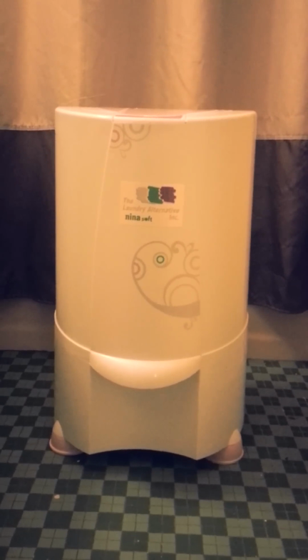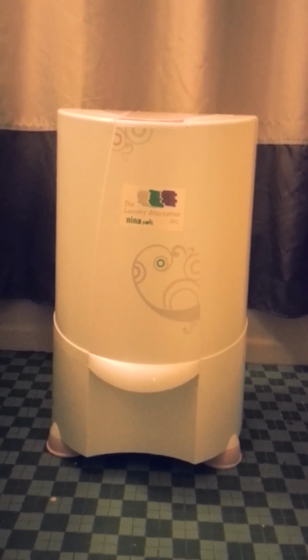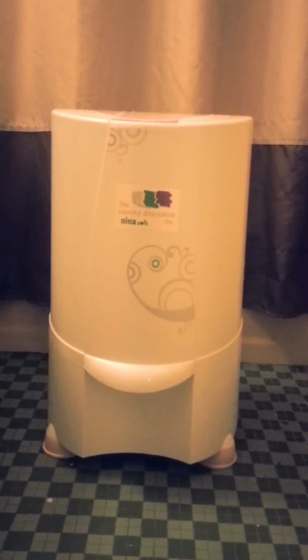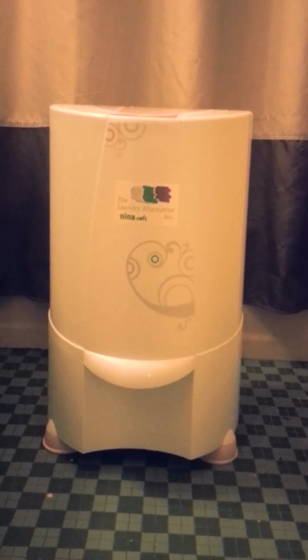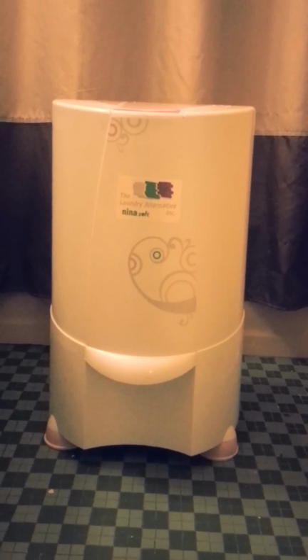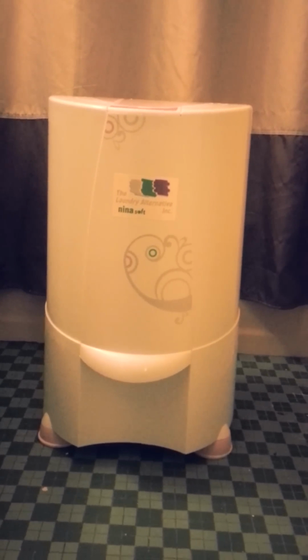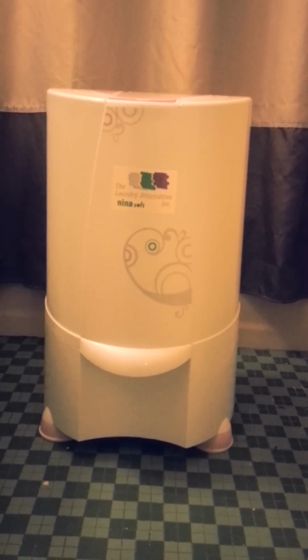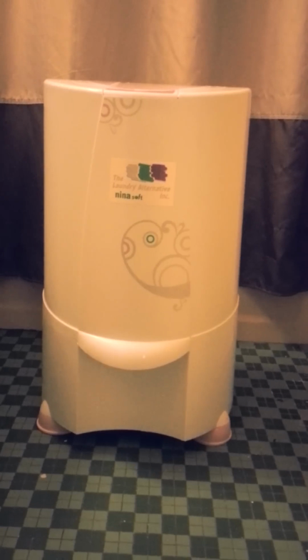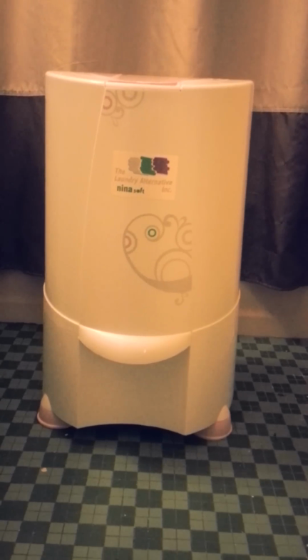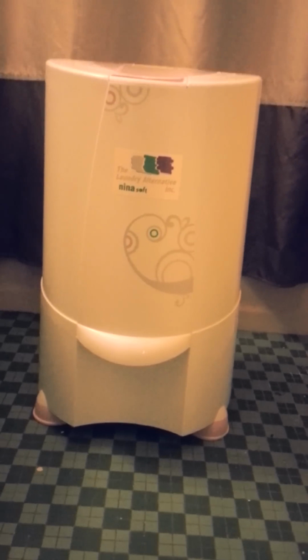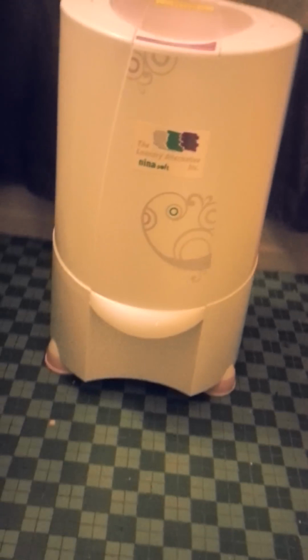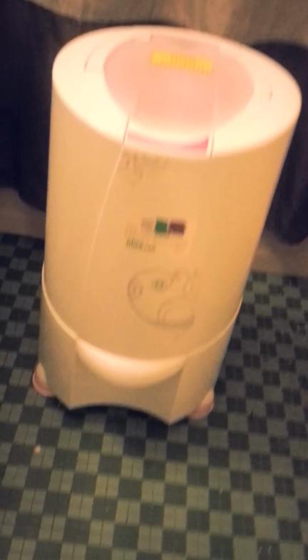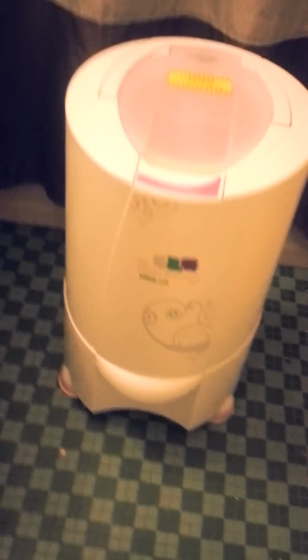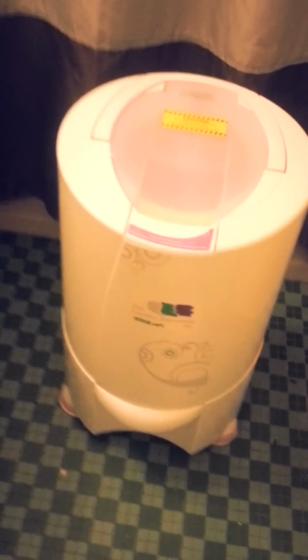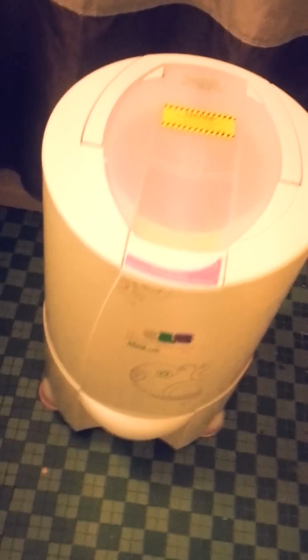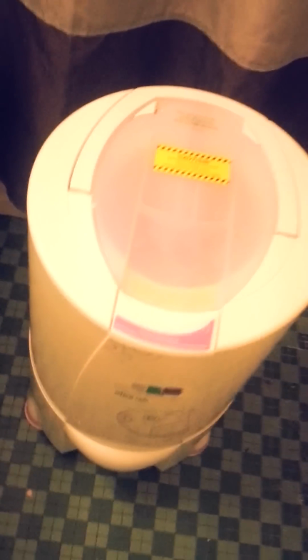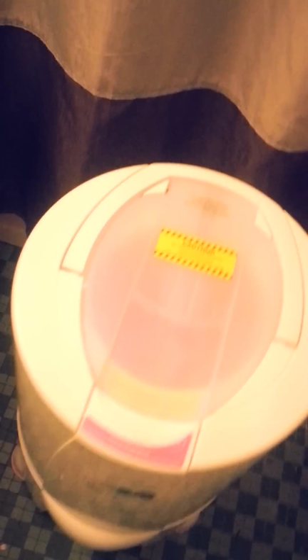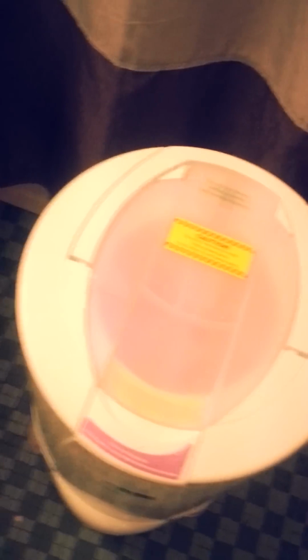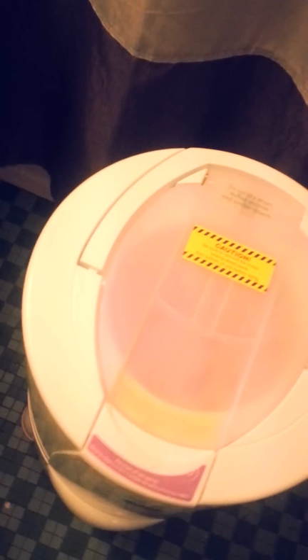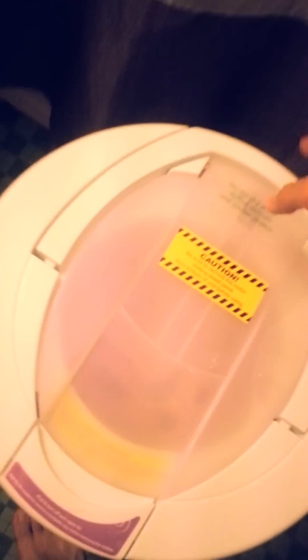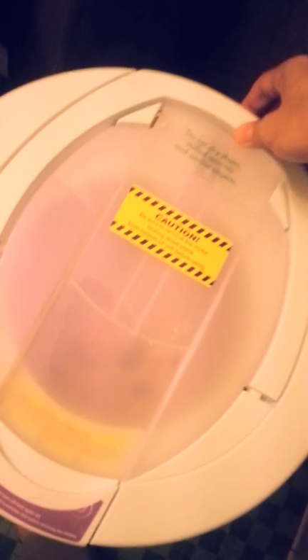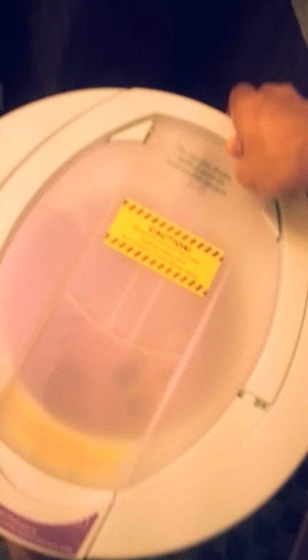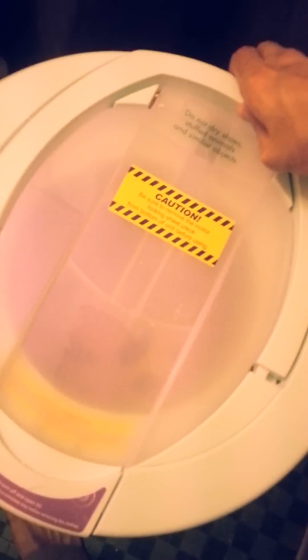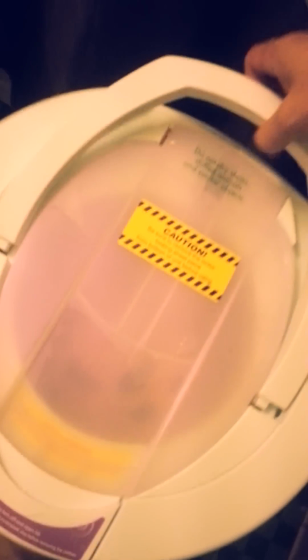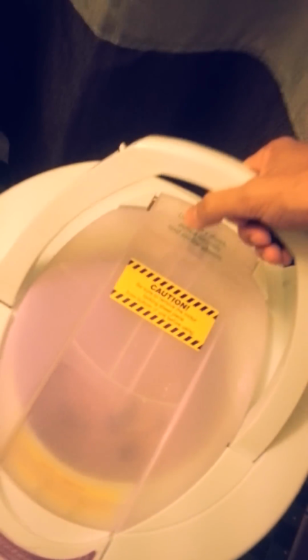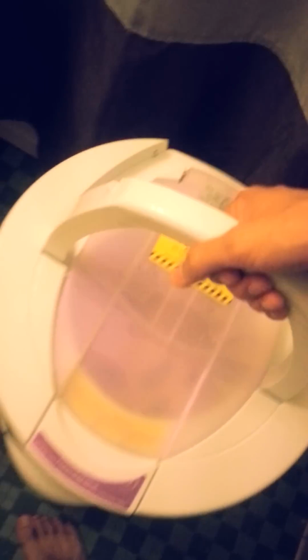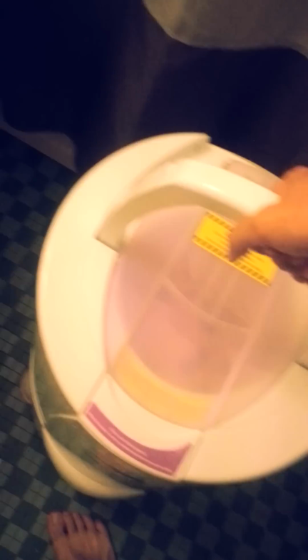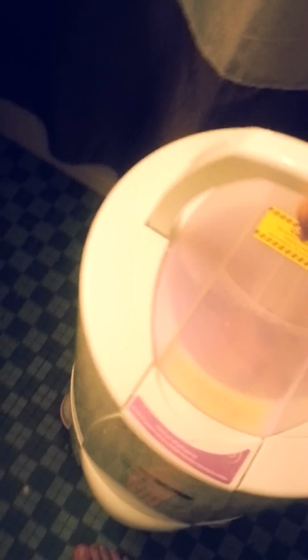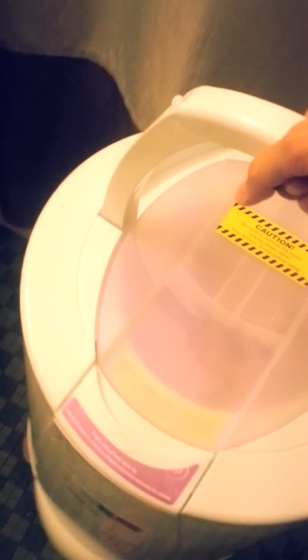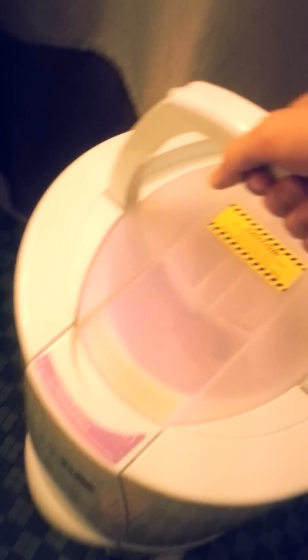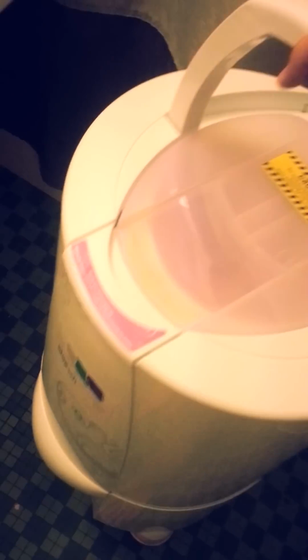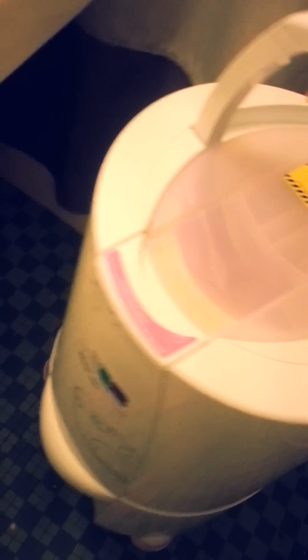This is the Neenah Soft Spin Dryer by Laundry Alternative. It is about 2 feet tall, weighs about 15 pounds, and it has a handle like this so that you can transport it.